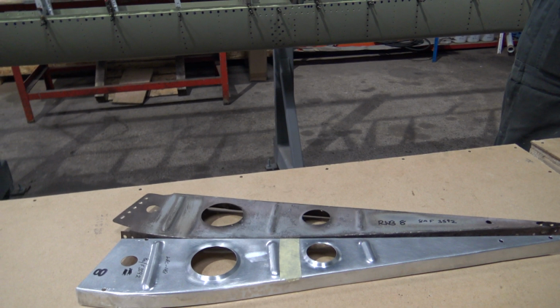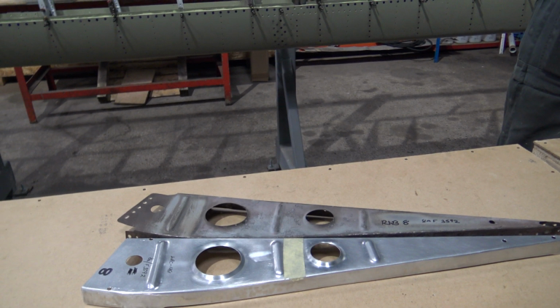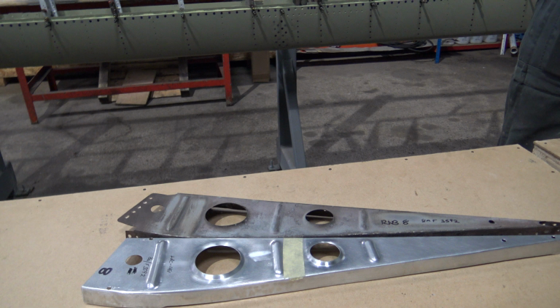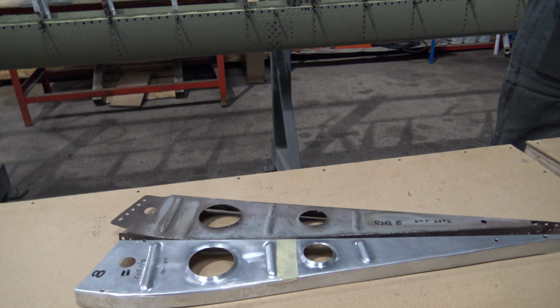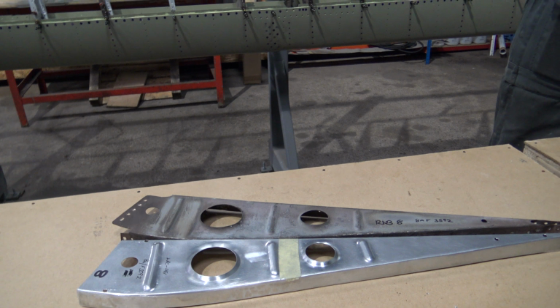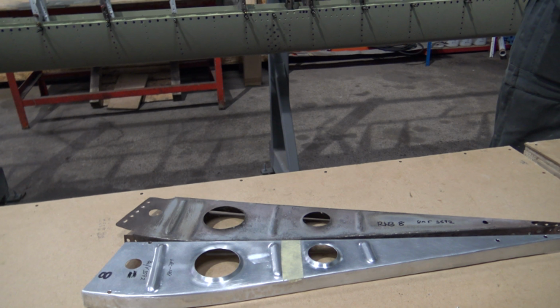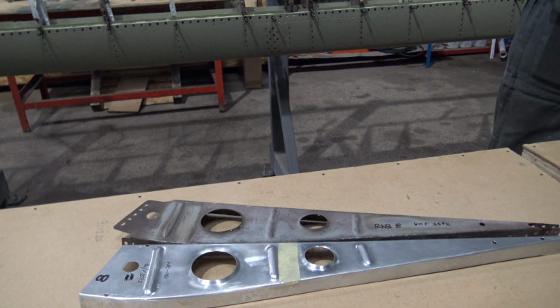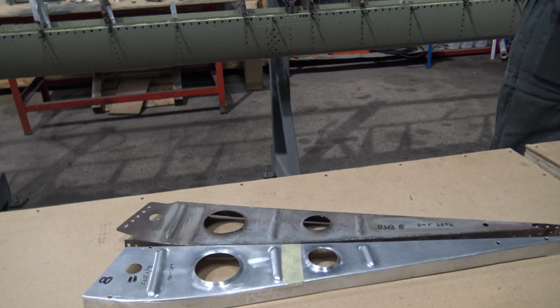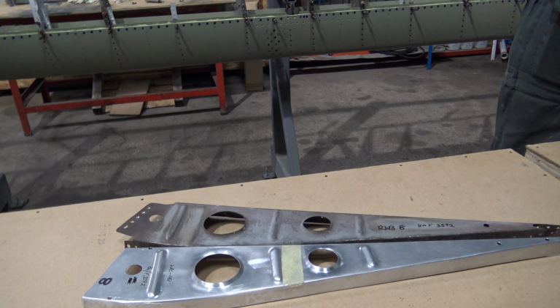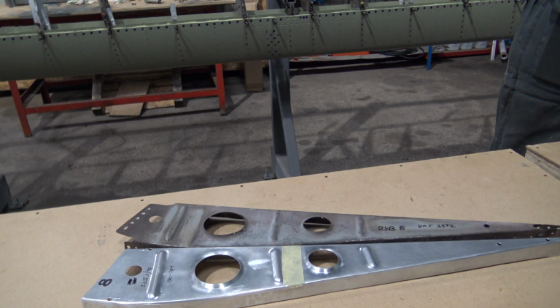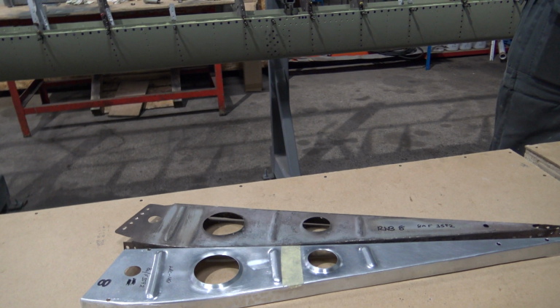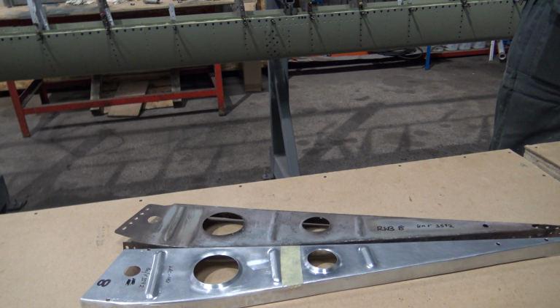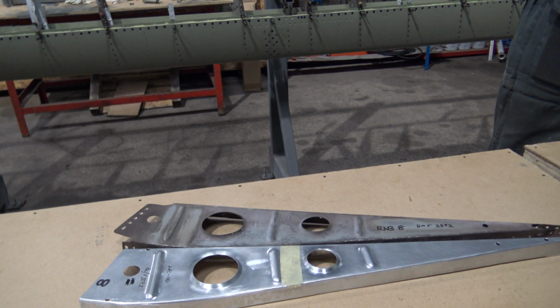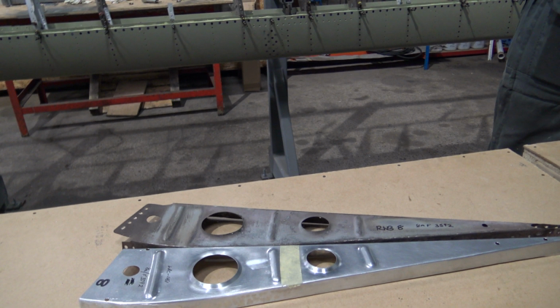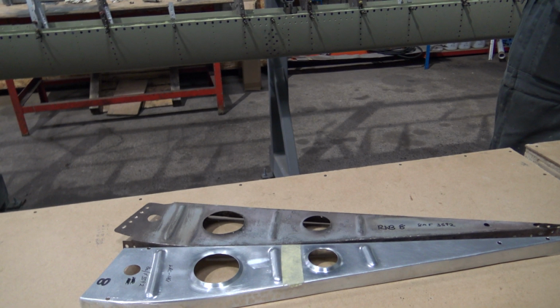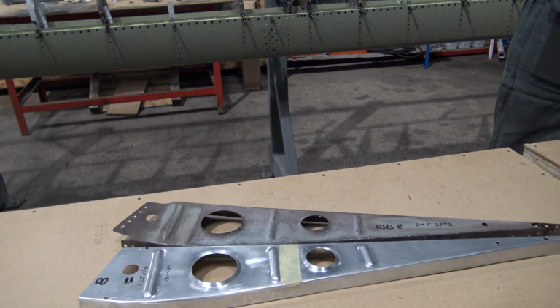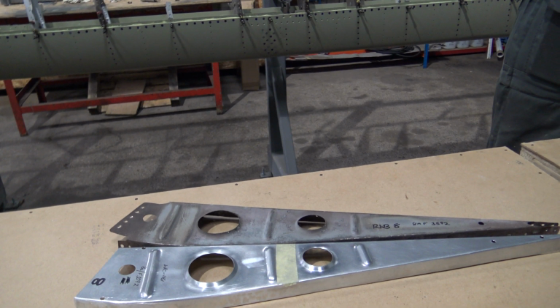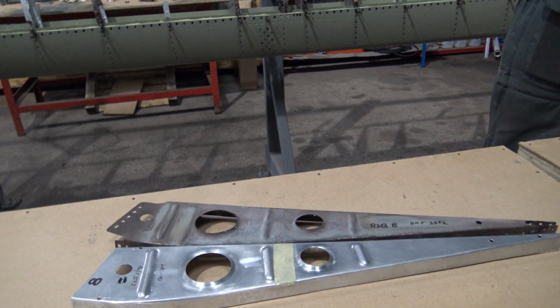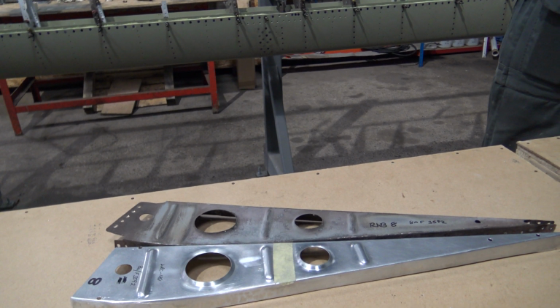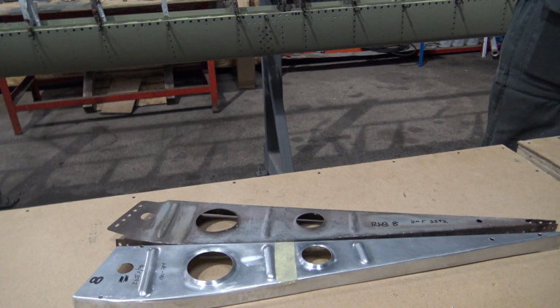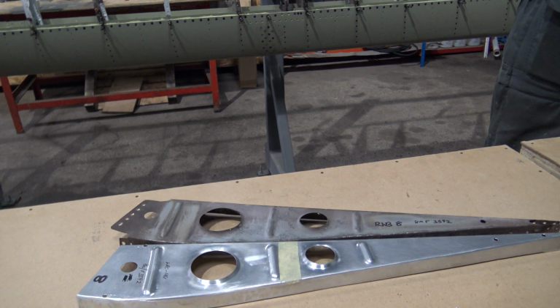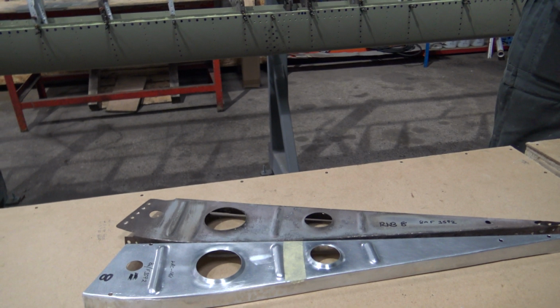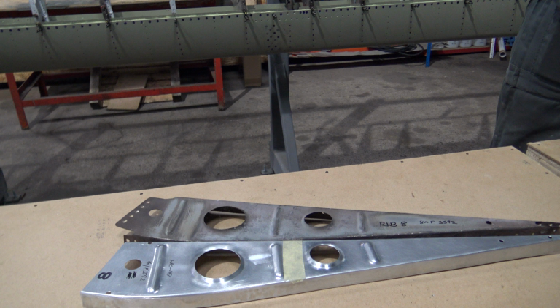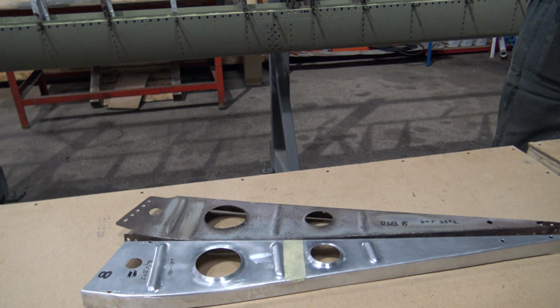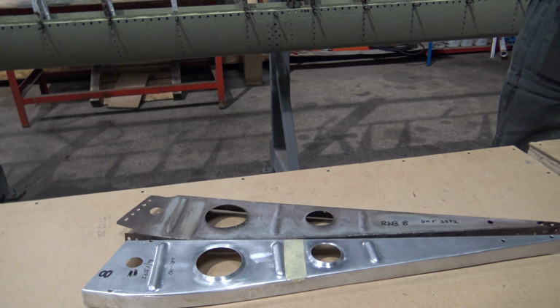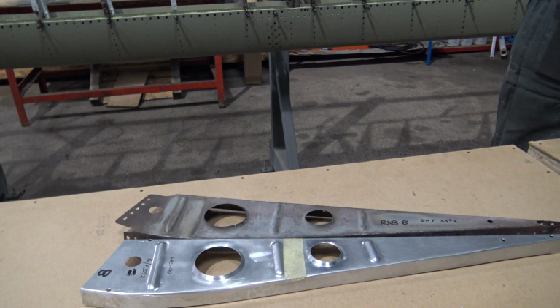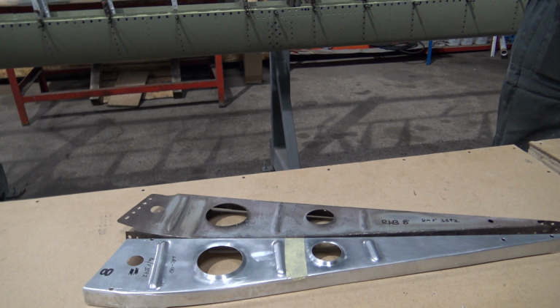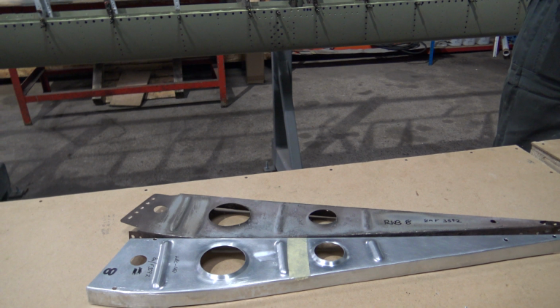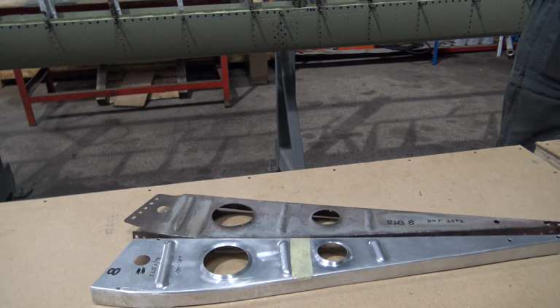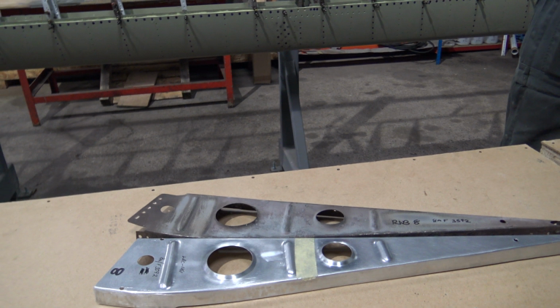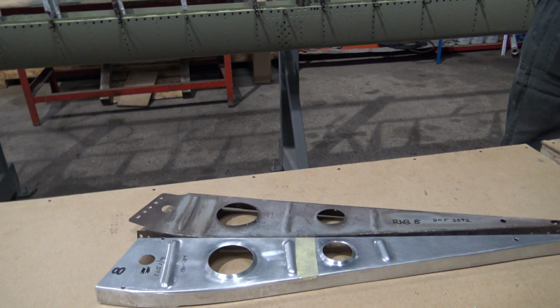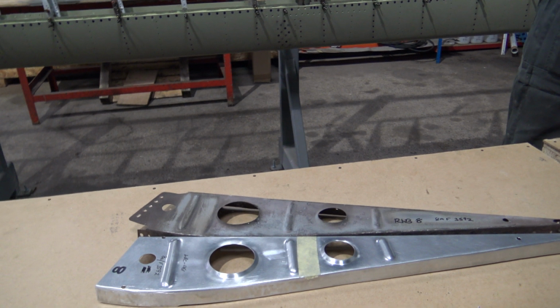So you'll get them all set up, drill all the holes in, take them down and get it painted, and then assemble it.